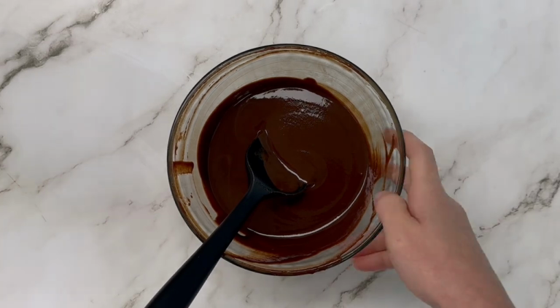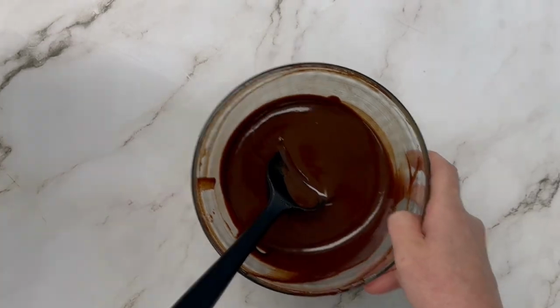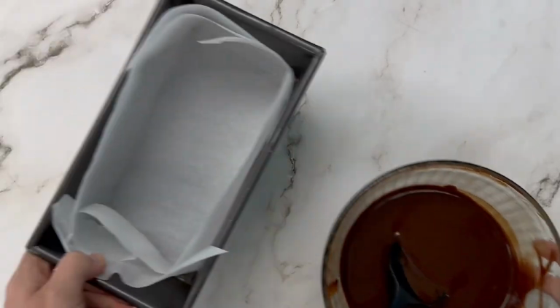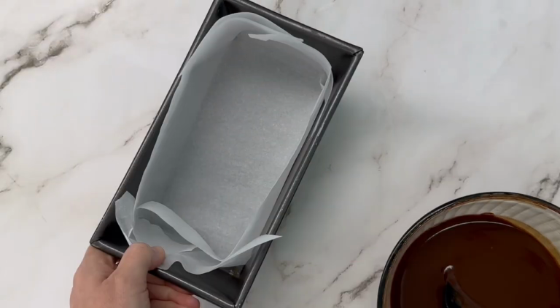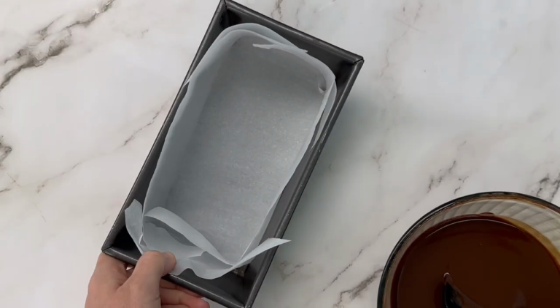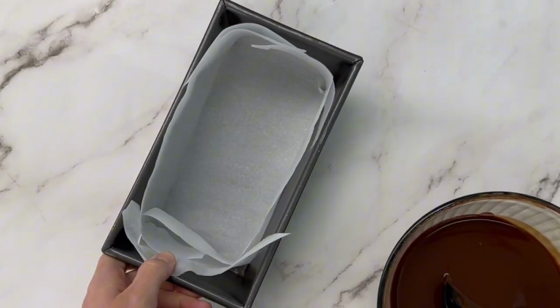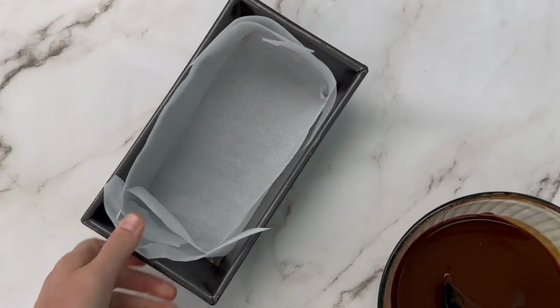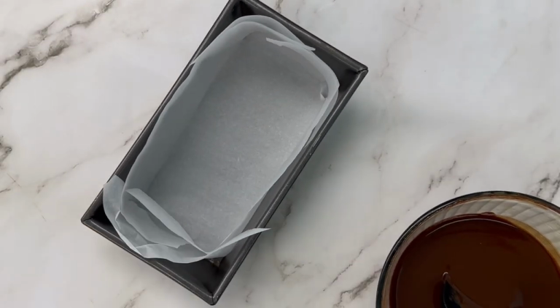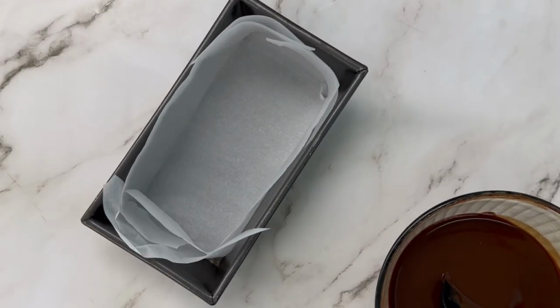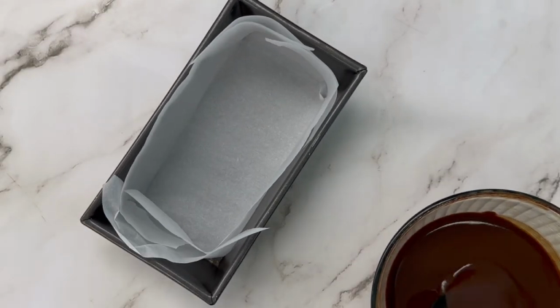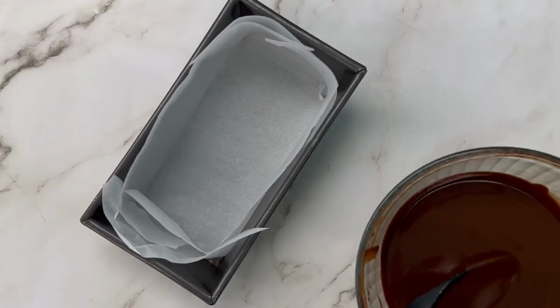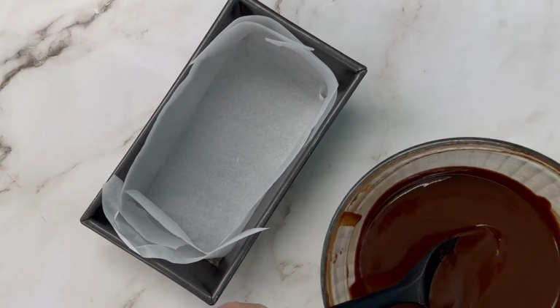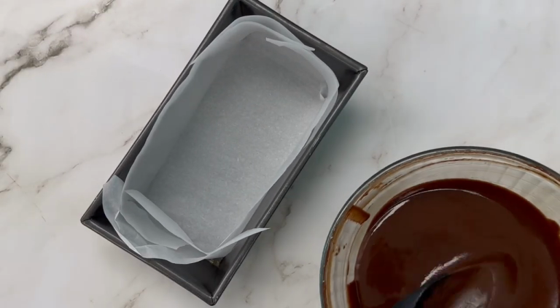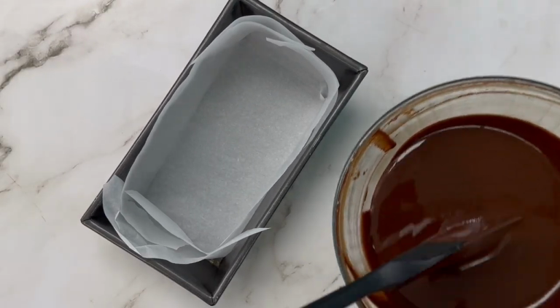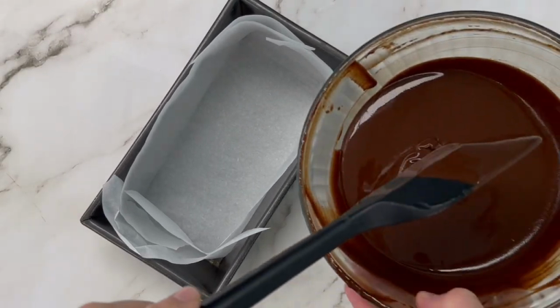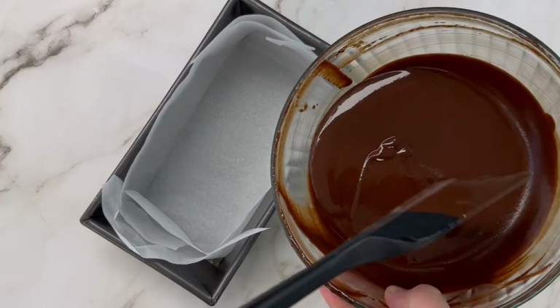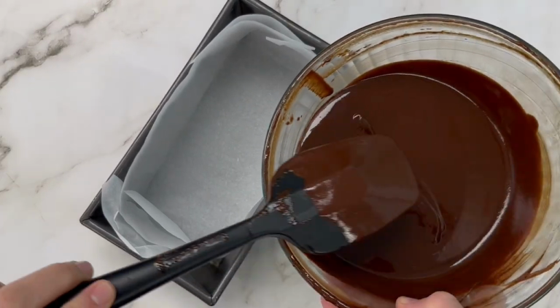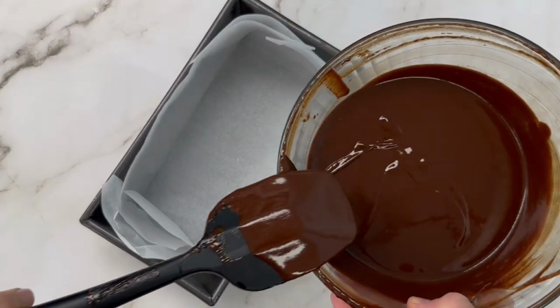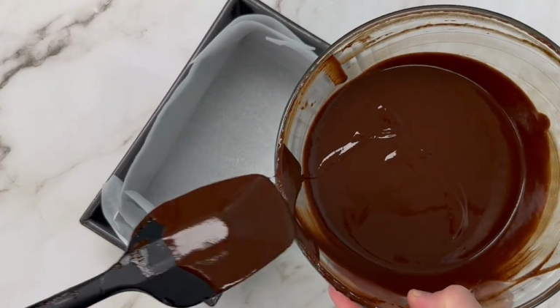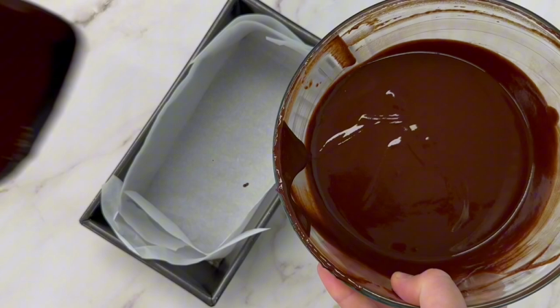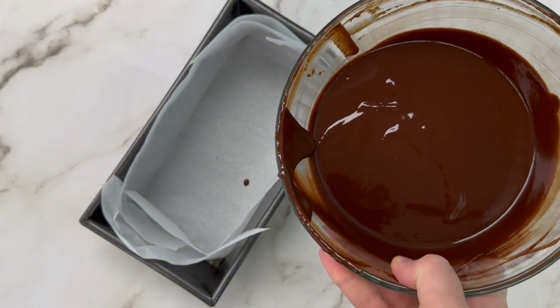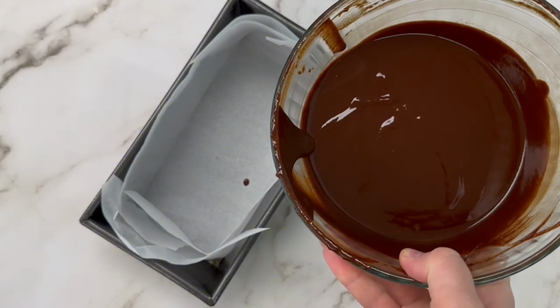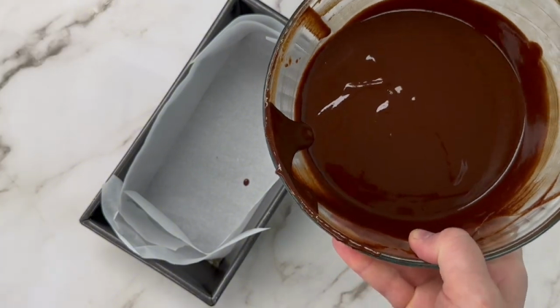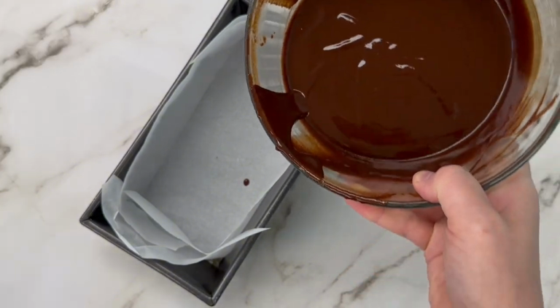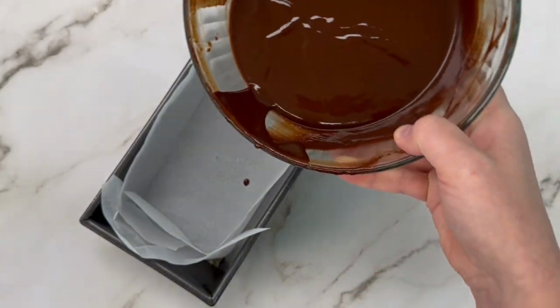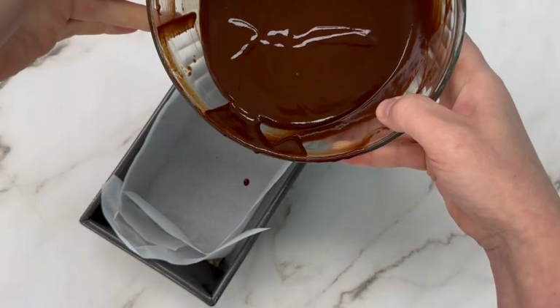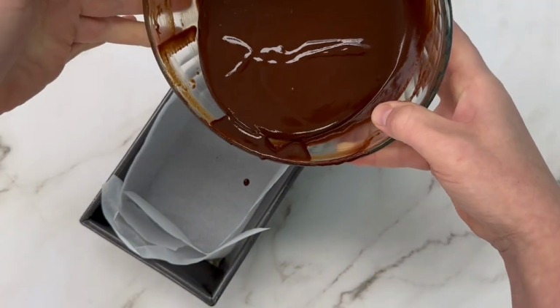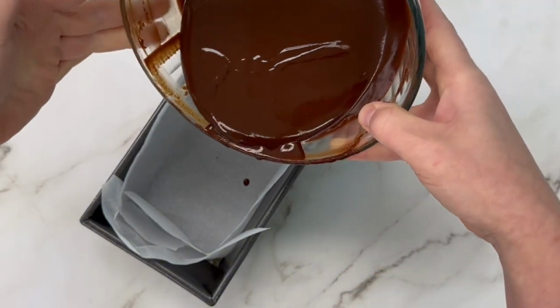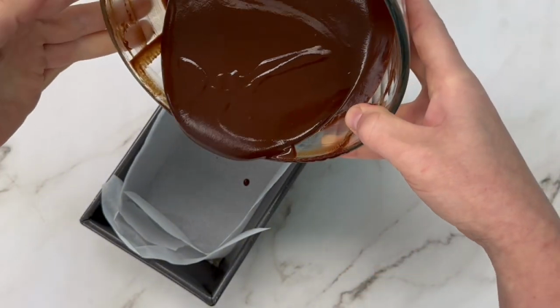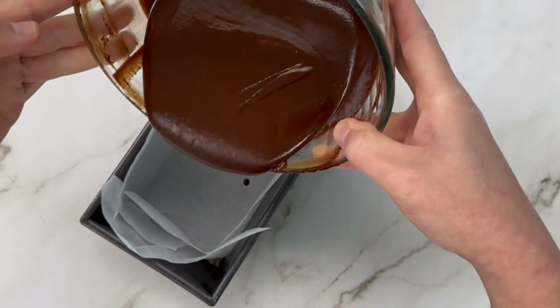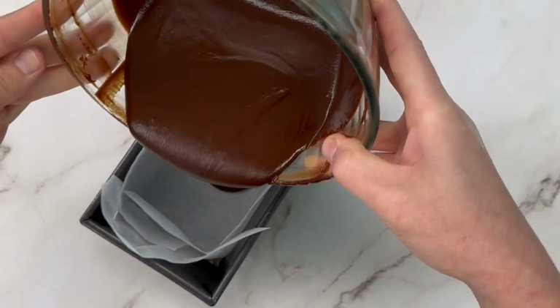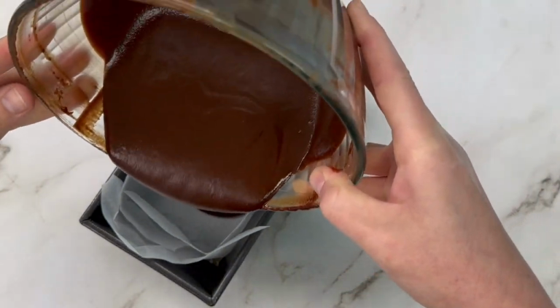And that's it. Once it's all melted, you're going to pour it into a loaf pan. Or you can double the batch size and put it in an 8x8 pan.